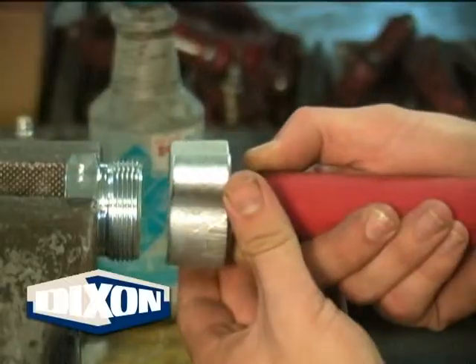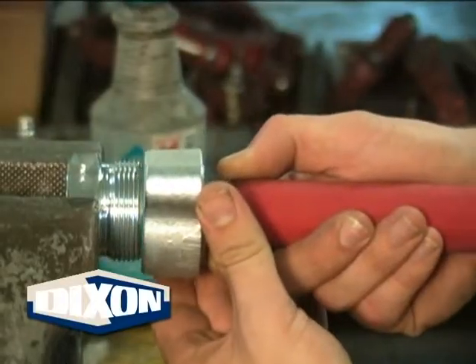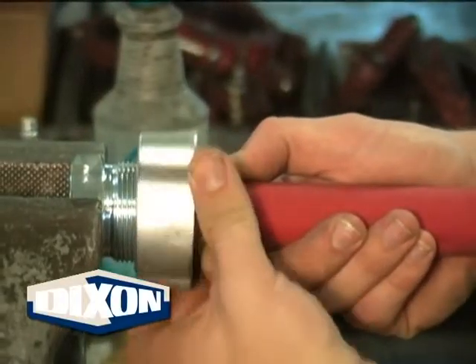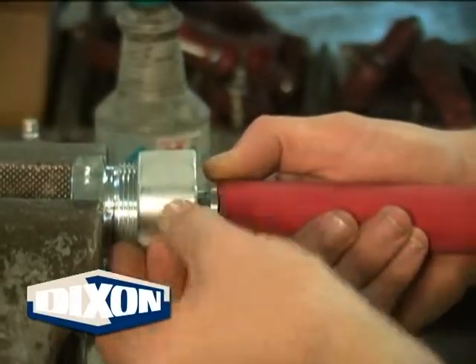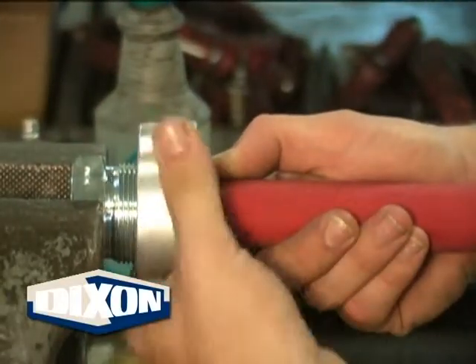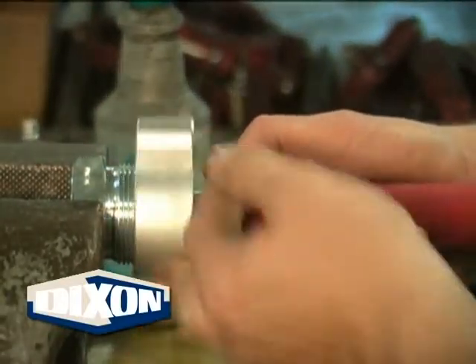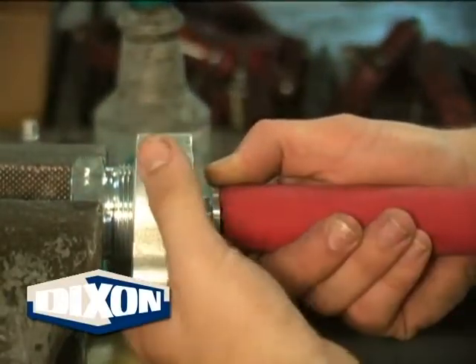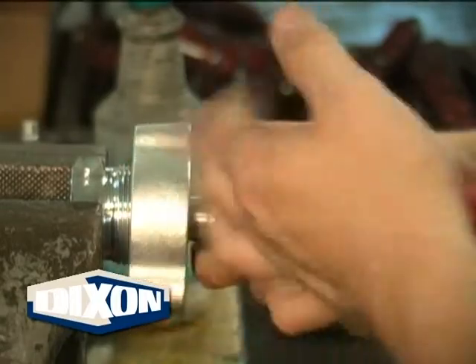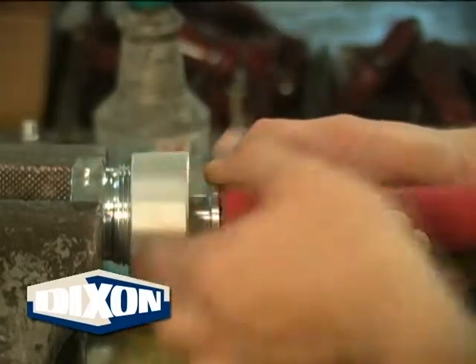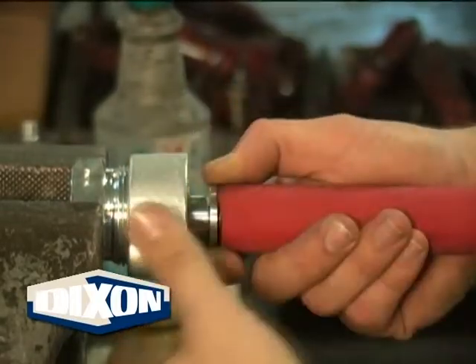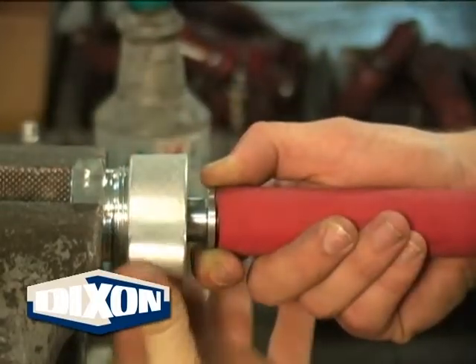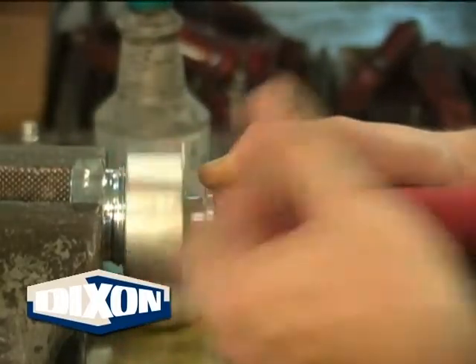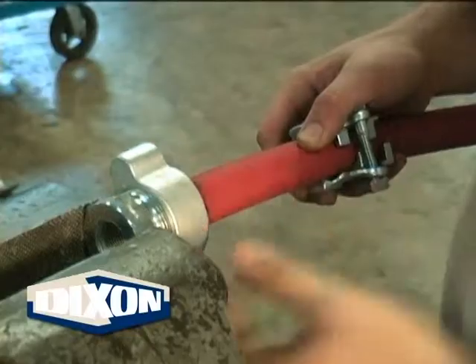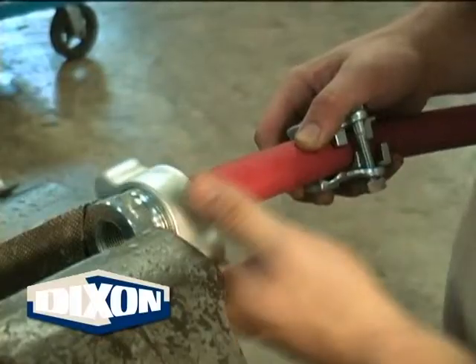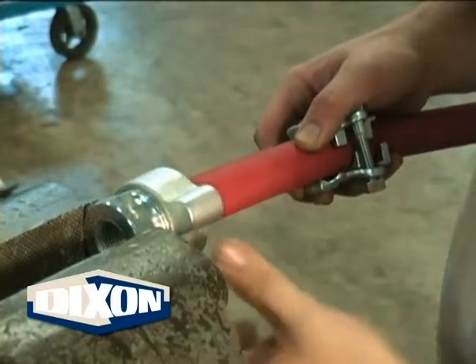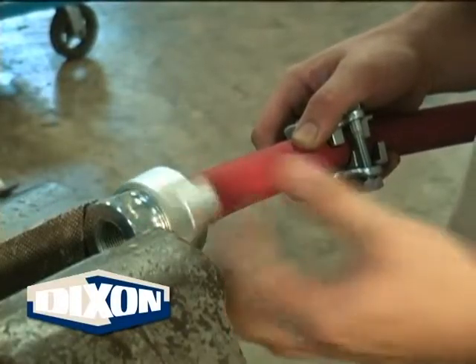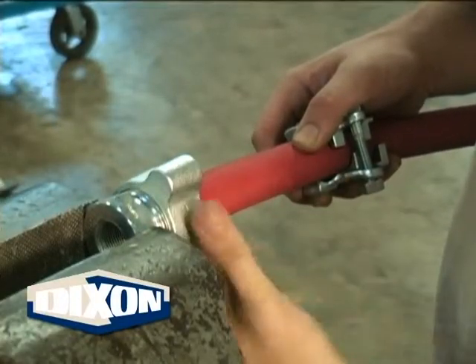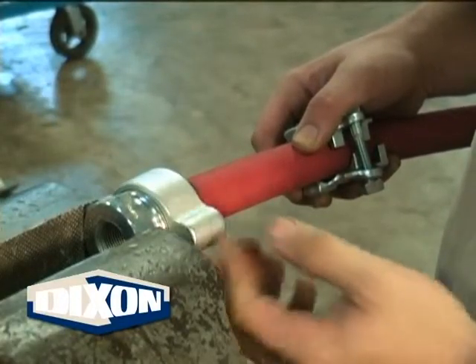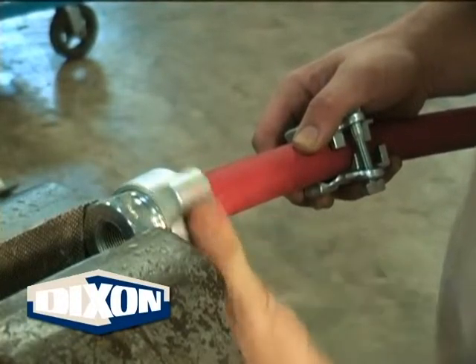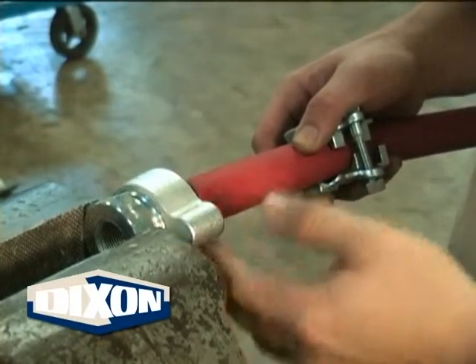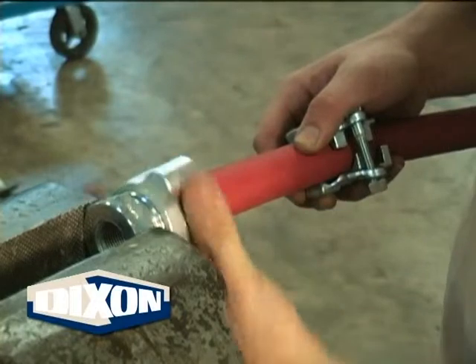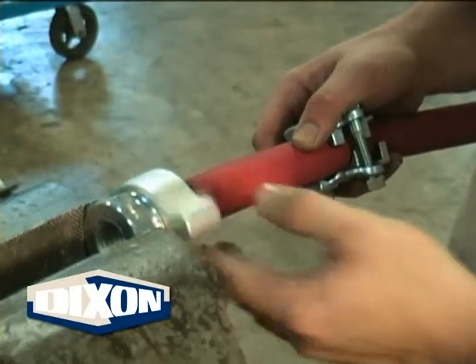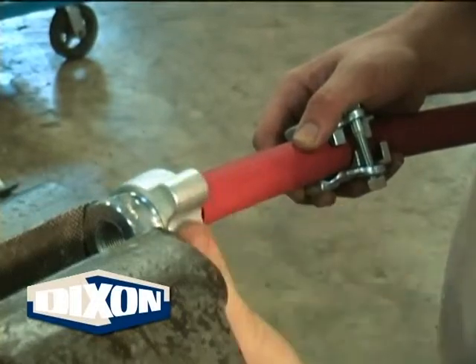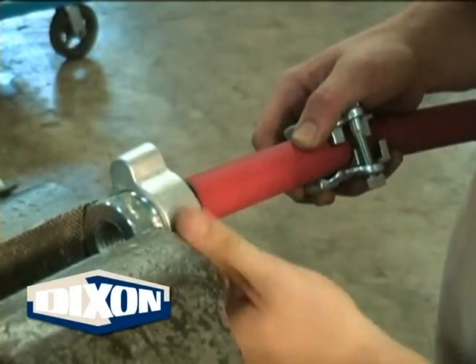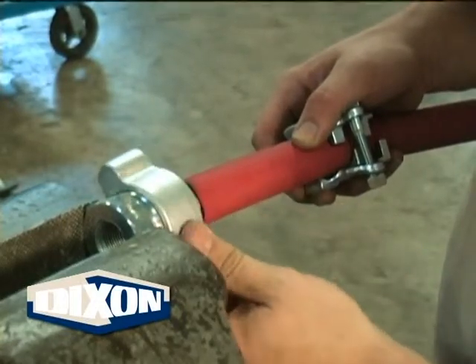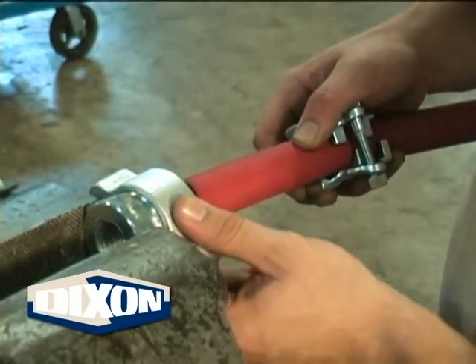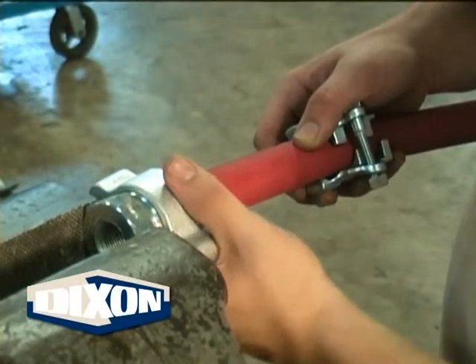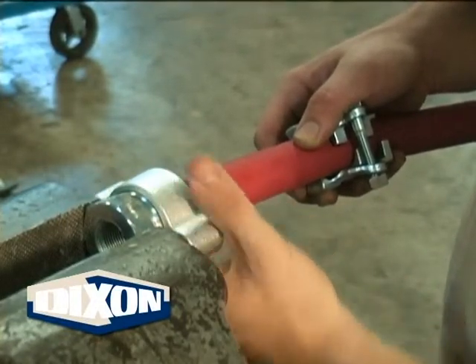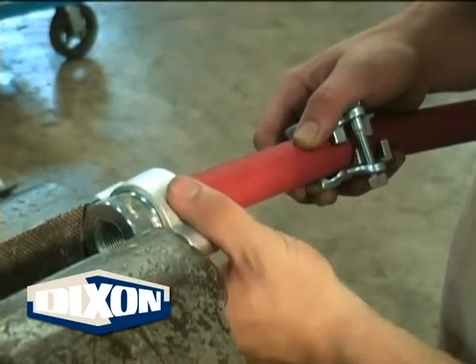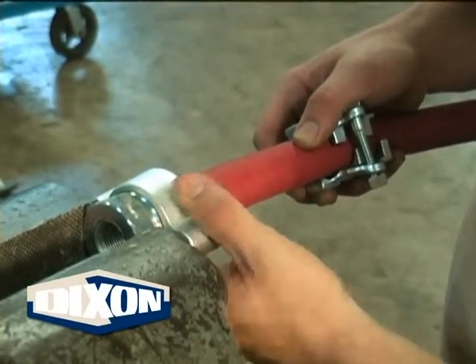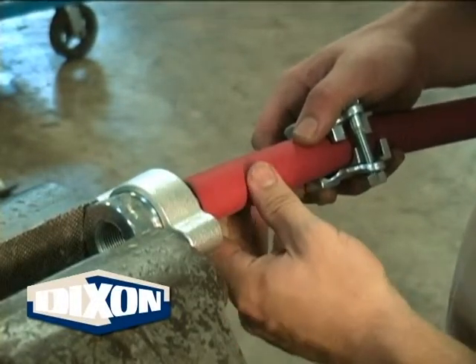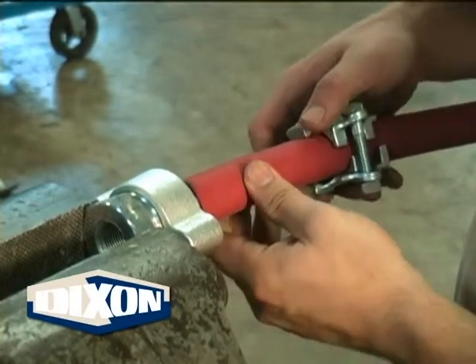Place the stem in the vise. For female stems, as shown here, place a spud in the vise, tighten the vise on the spud, then thread the wing nut onto the spud. For male stems, tighten the vise on the hex.